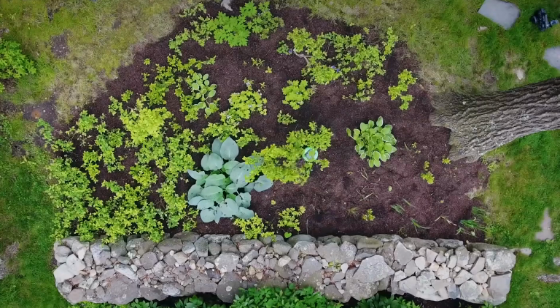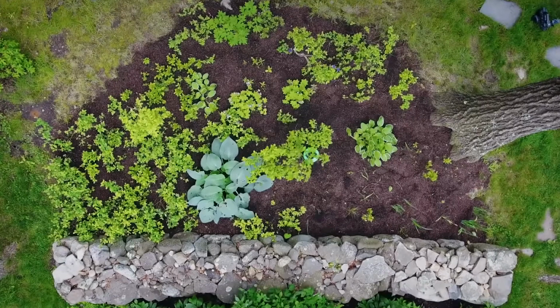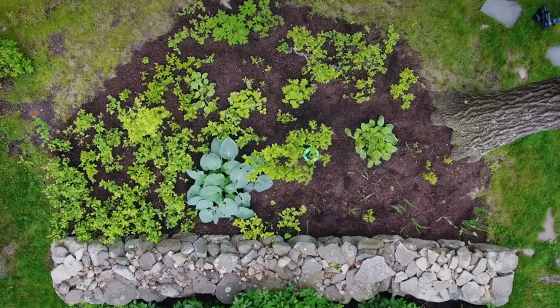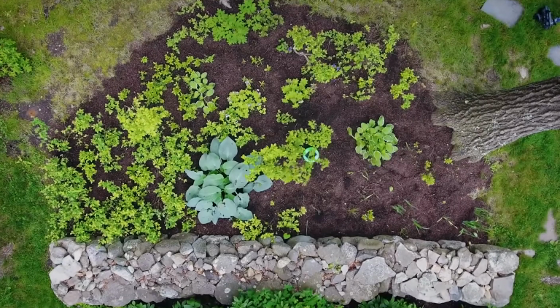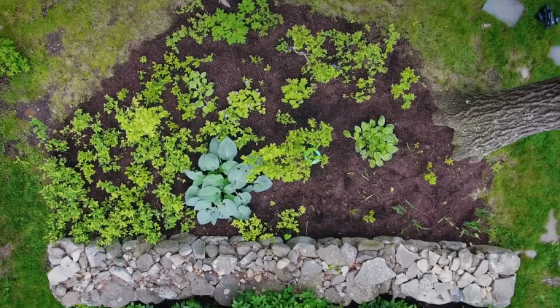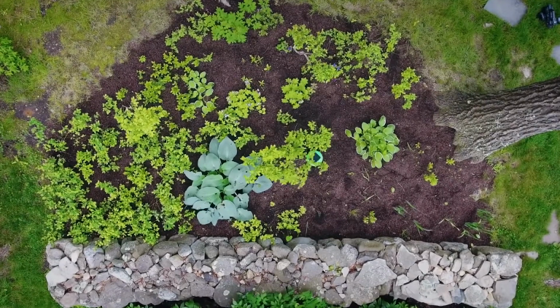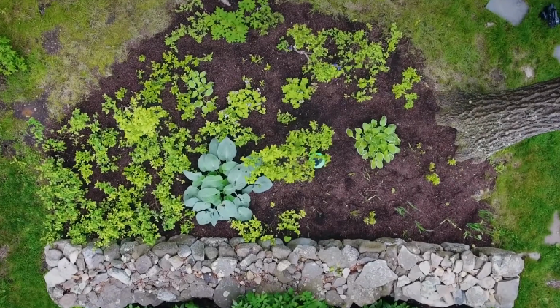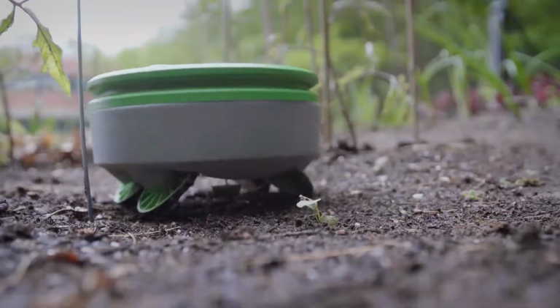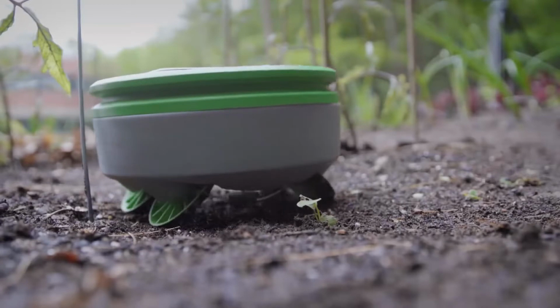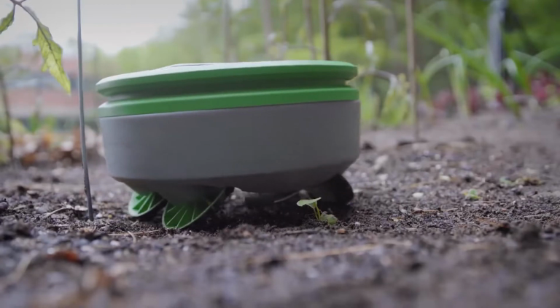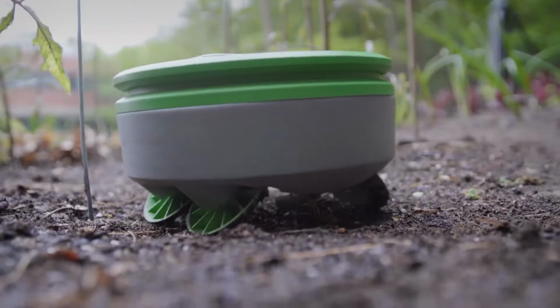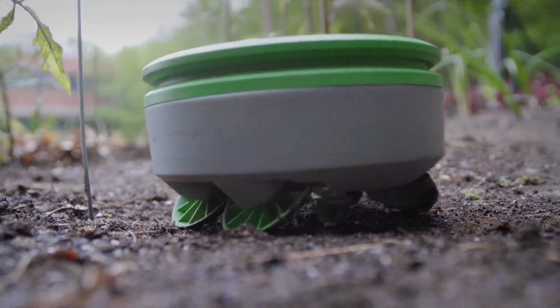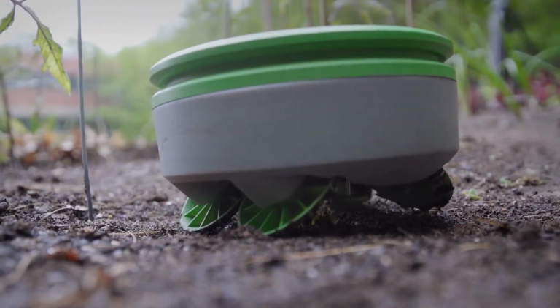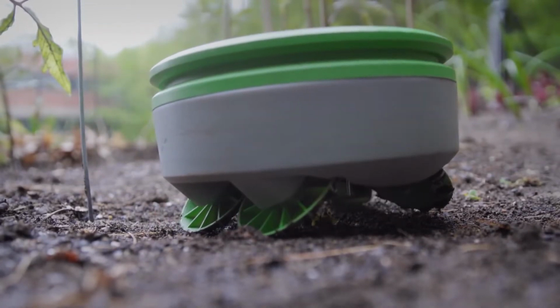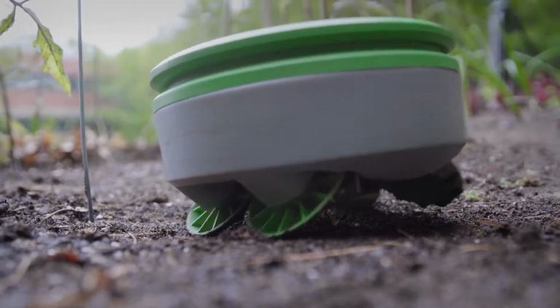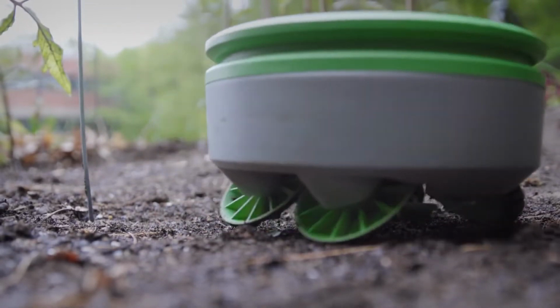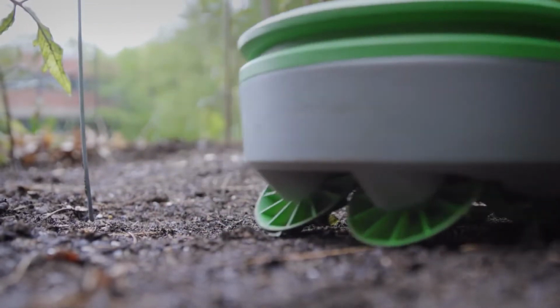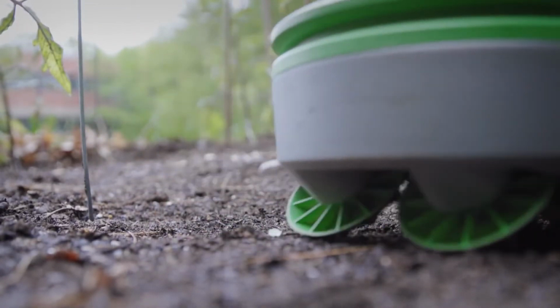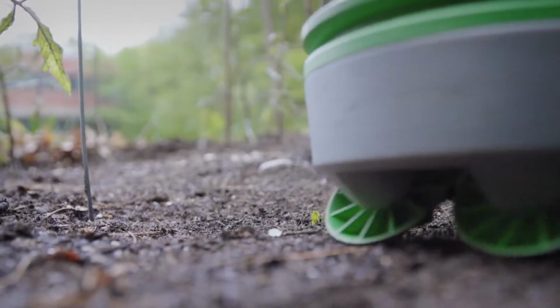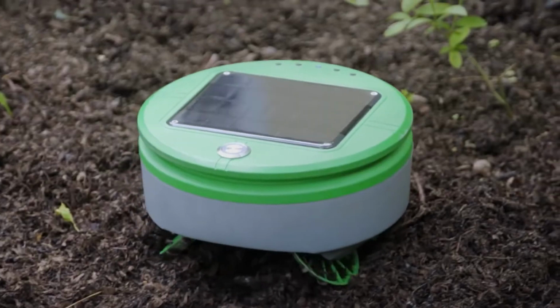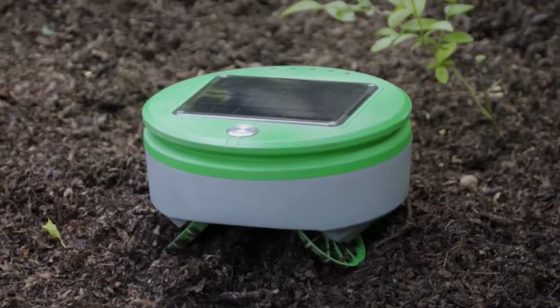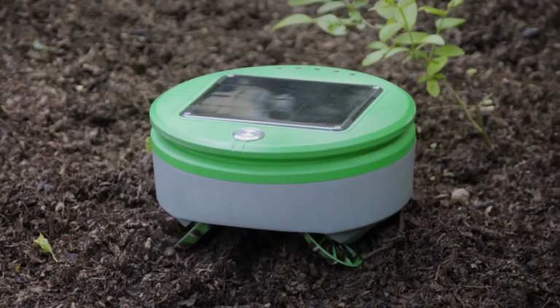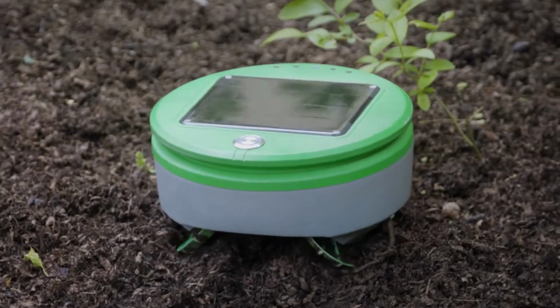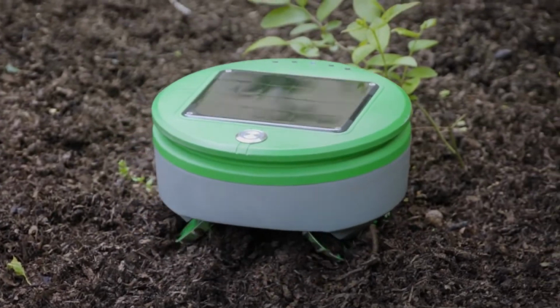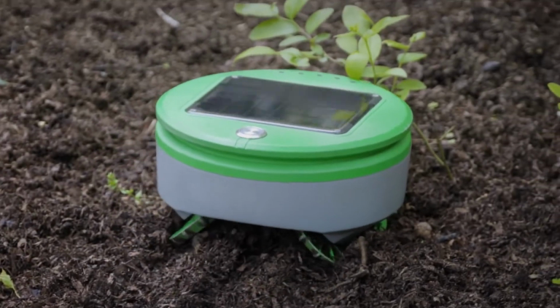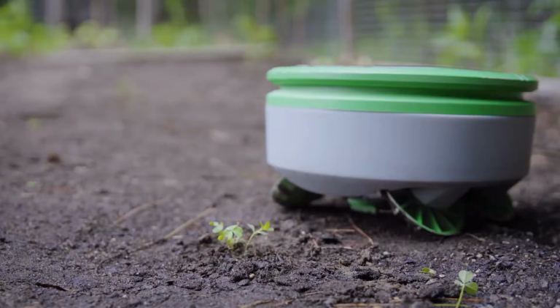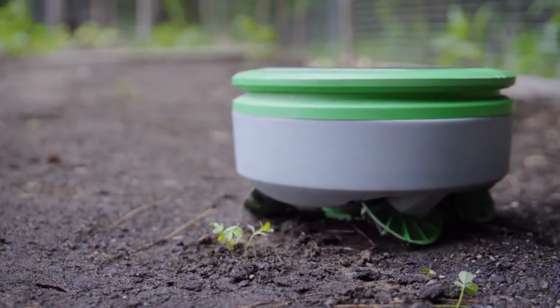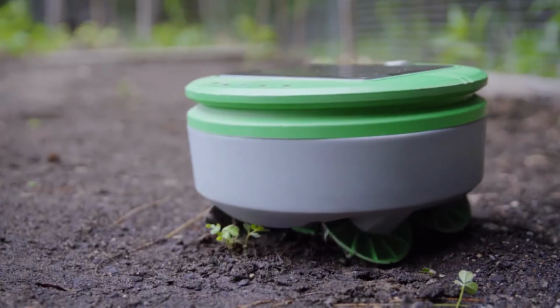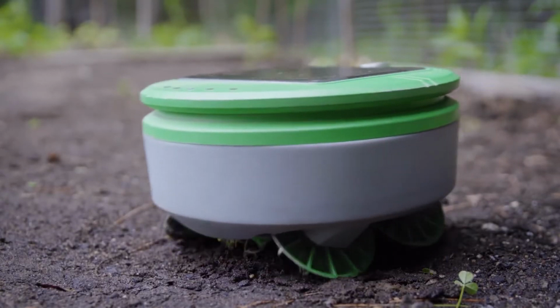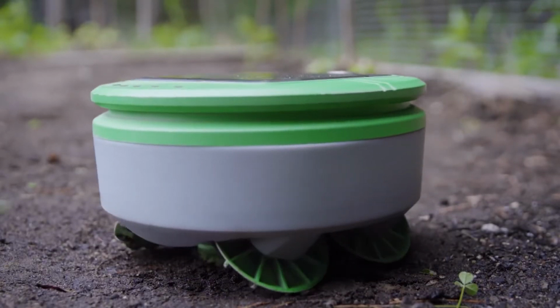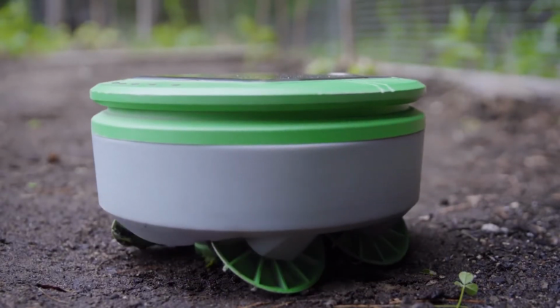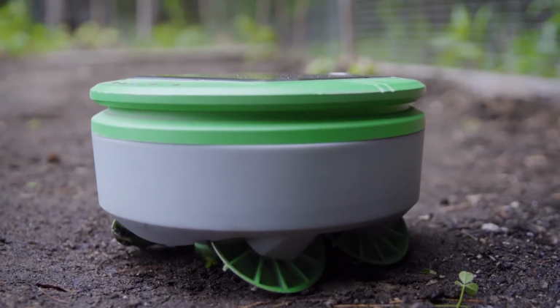I found a great one in the garden. It's called Turtle. Turtle is a robot that eliminates weeds. It's solar-powered, chemical-free, and waterproof. Every day it charges itself in the sun, and when it has enough energy, it goes patrolling for weeds.